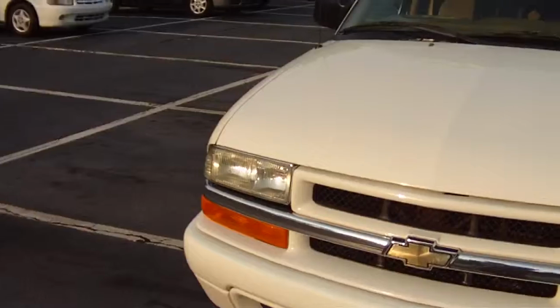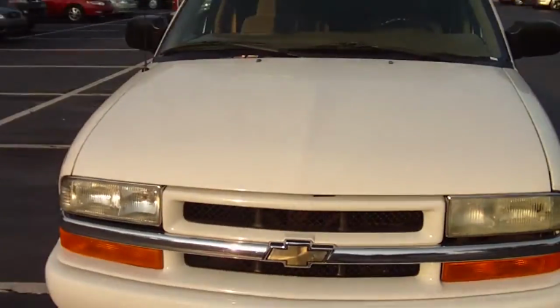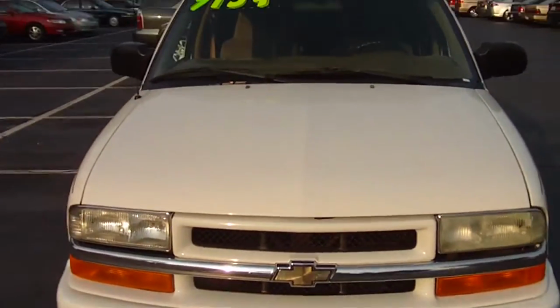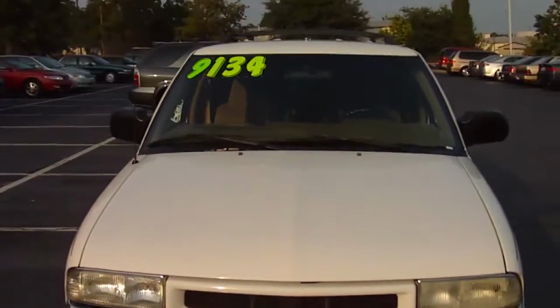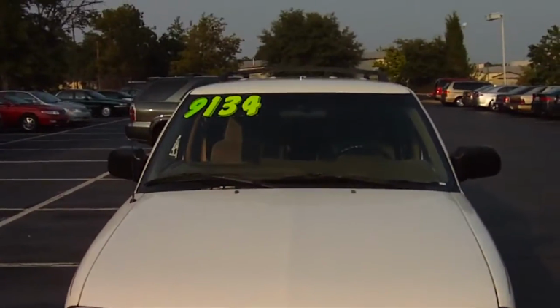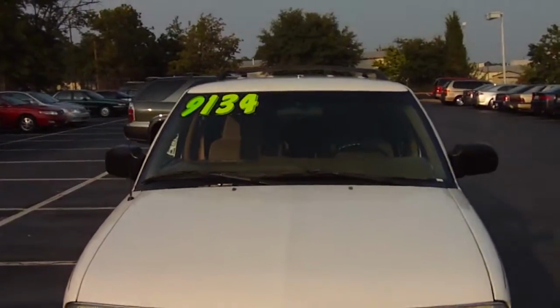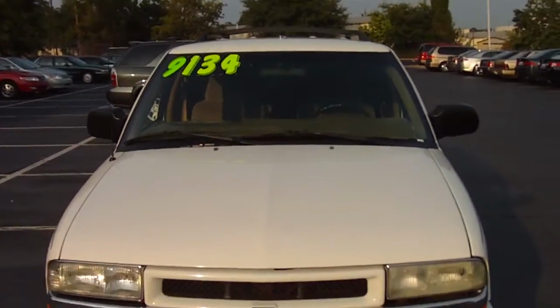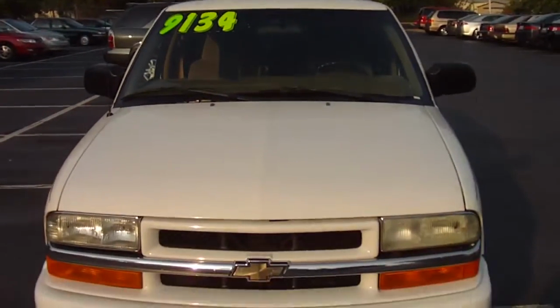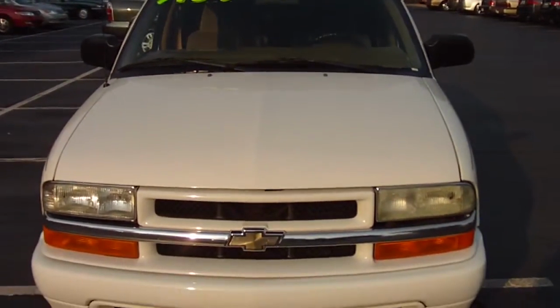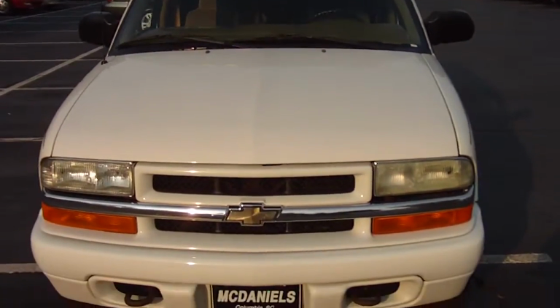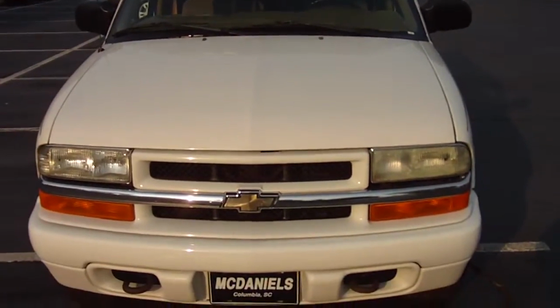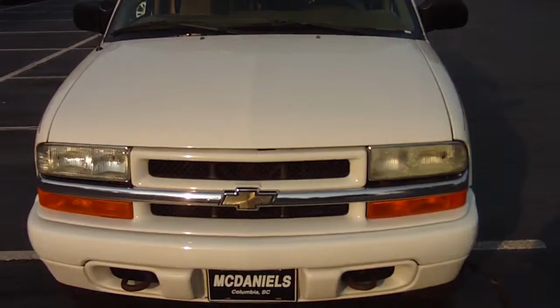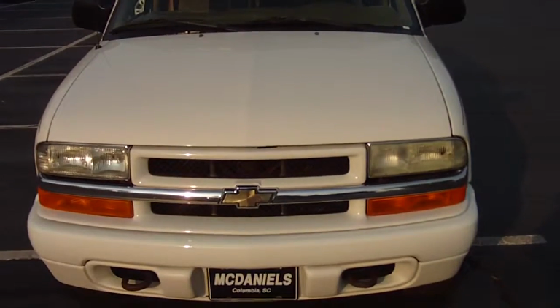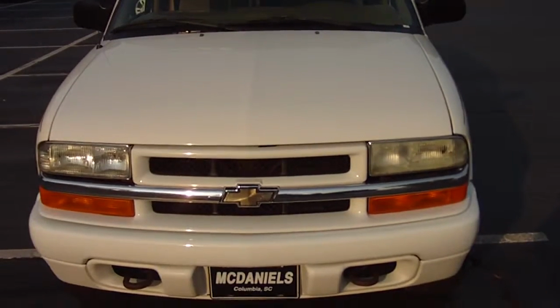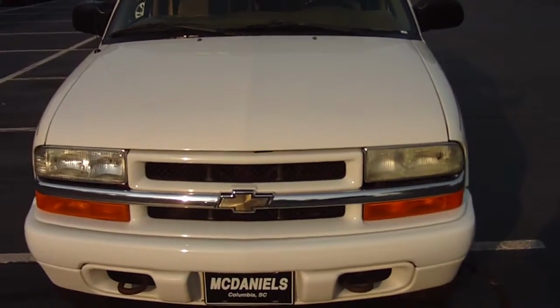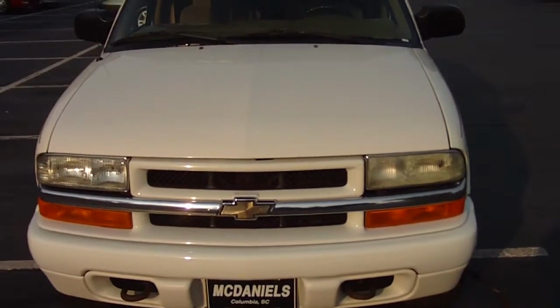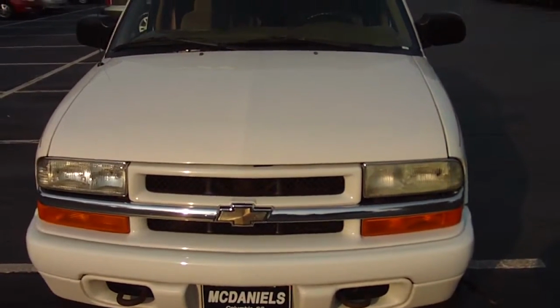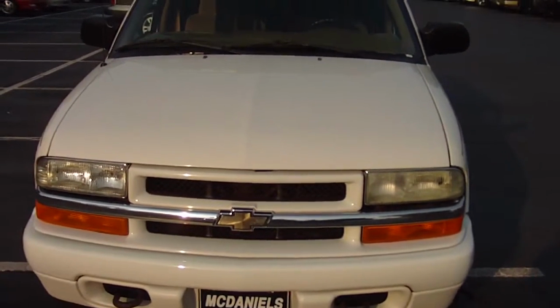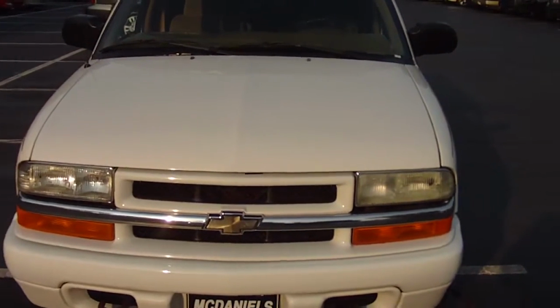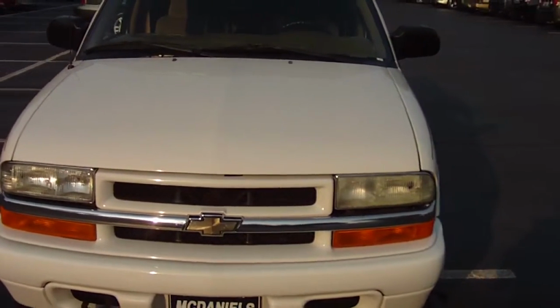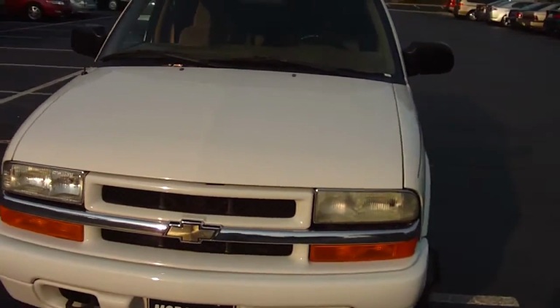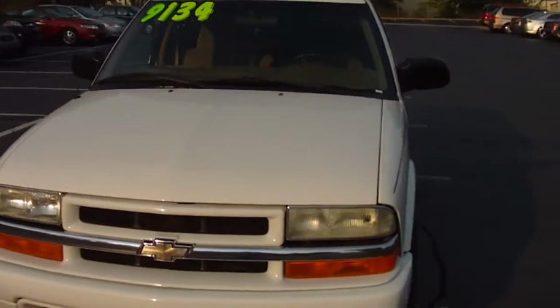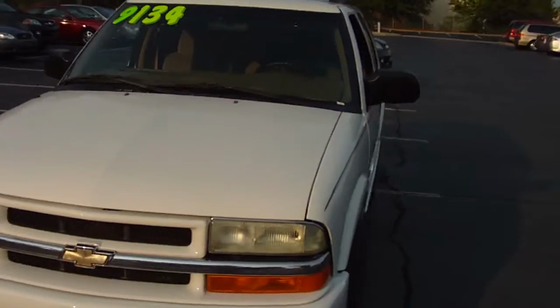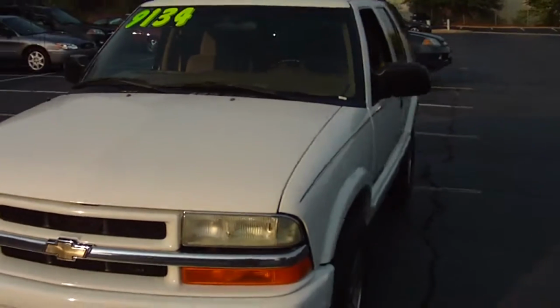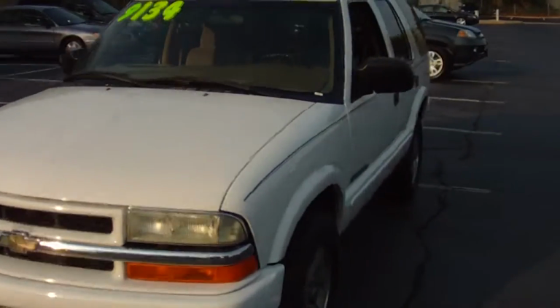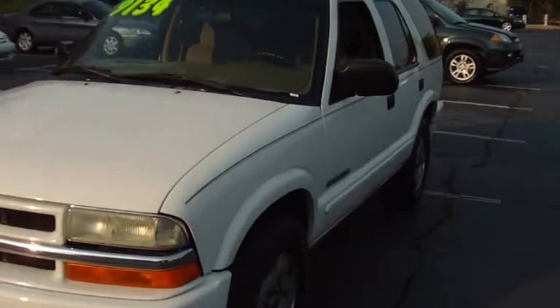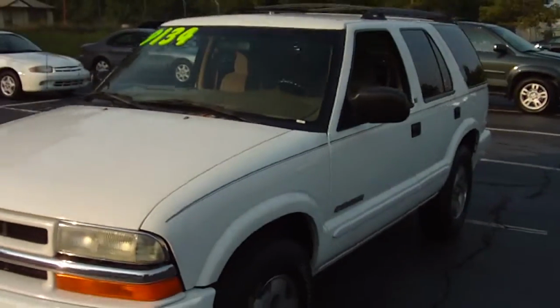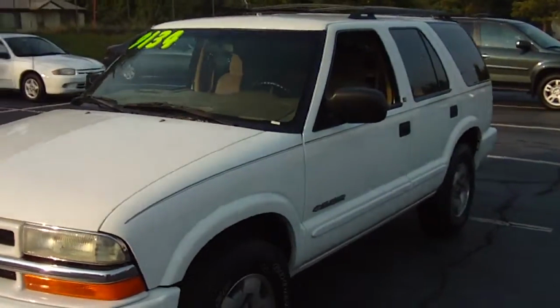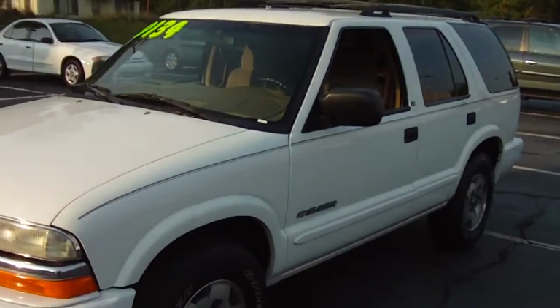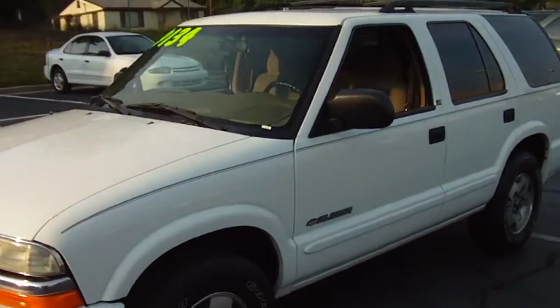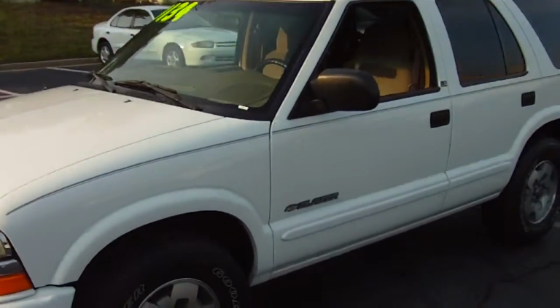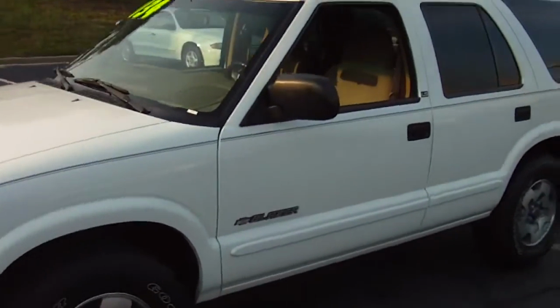59,000 original miles. Only $9,100. You can always find a cheaper car, but cheaper has to do with quality, right? So you can always find a cheaper one, but you can also find at least a less expensive one.